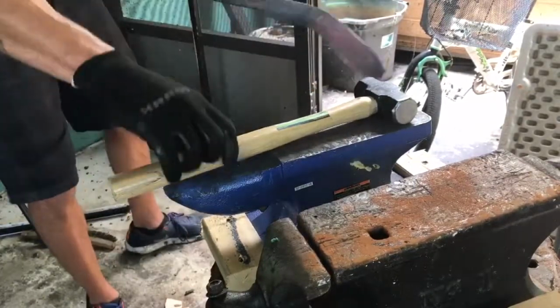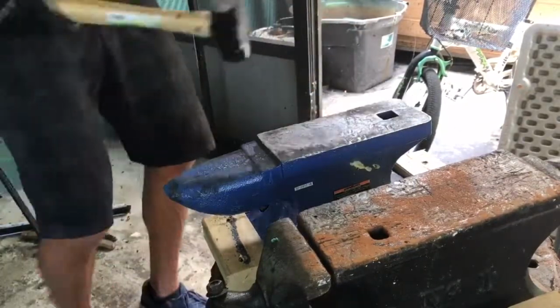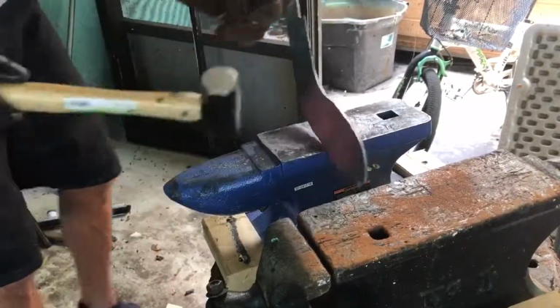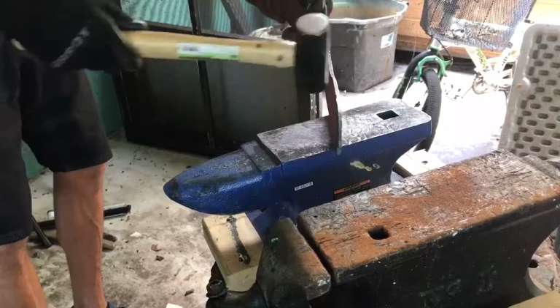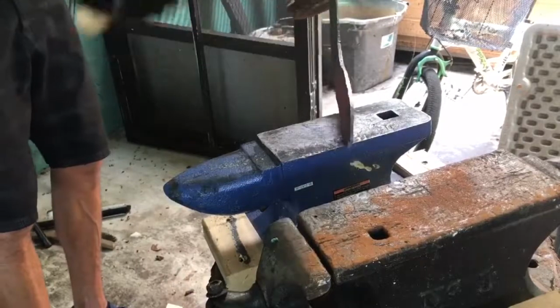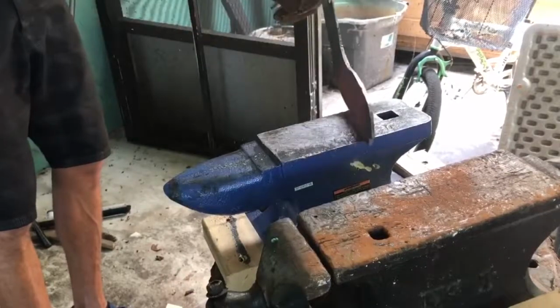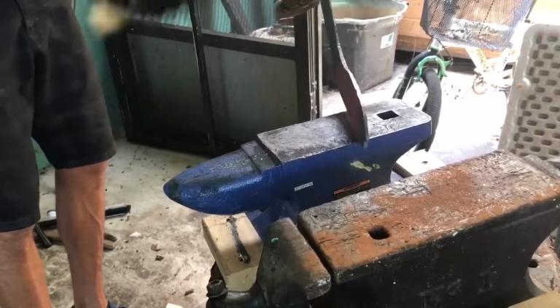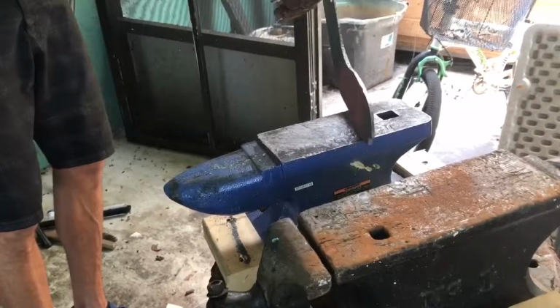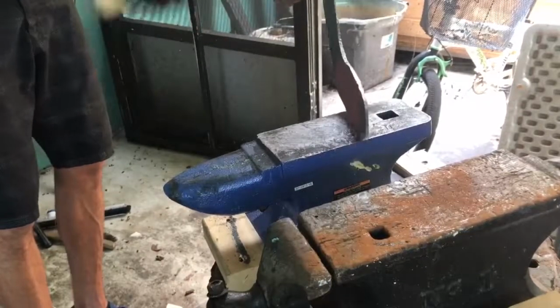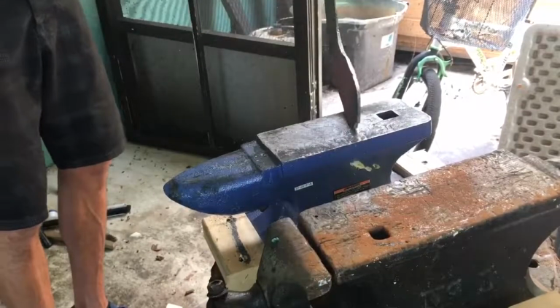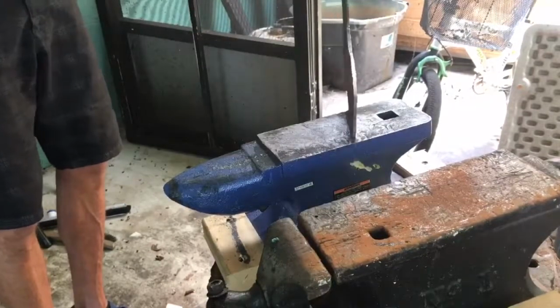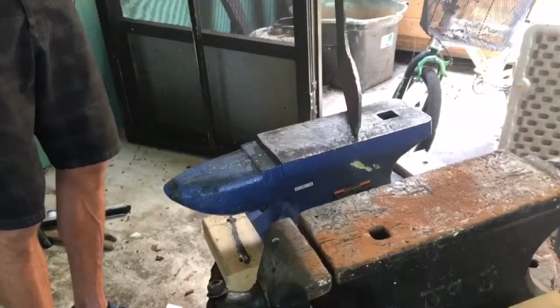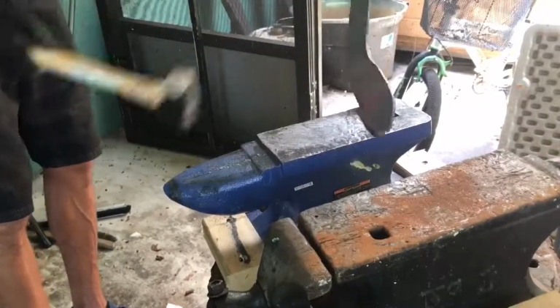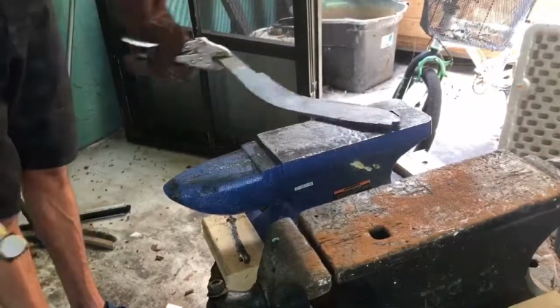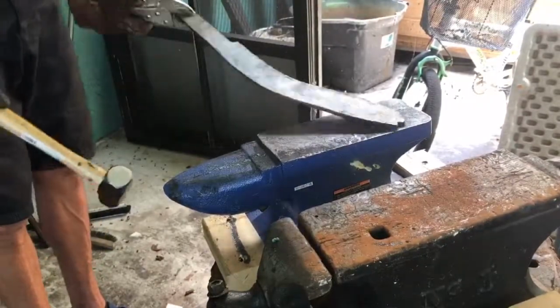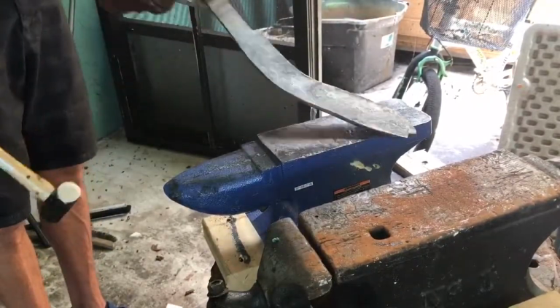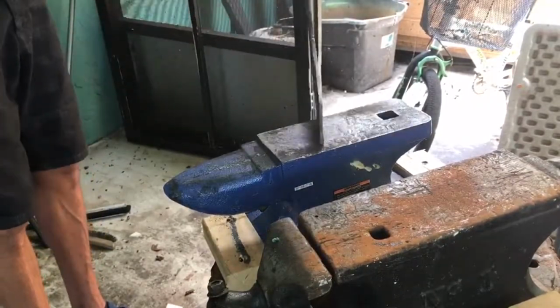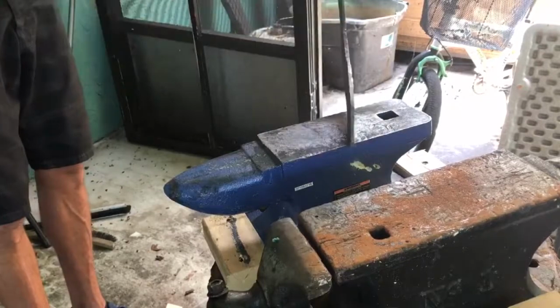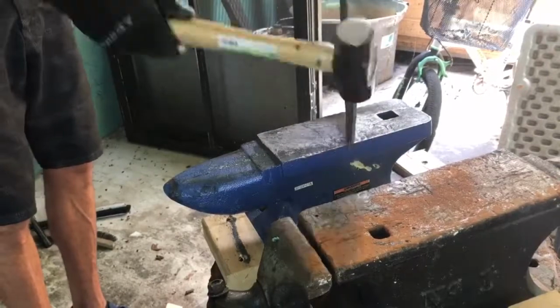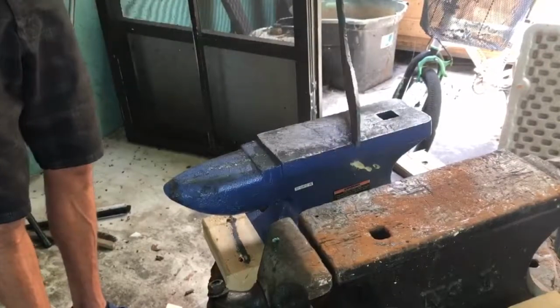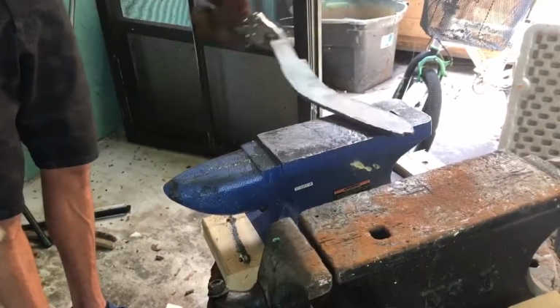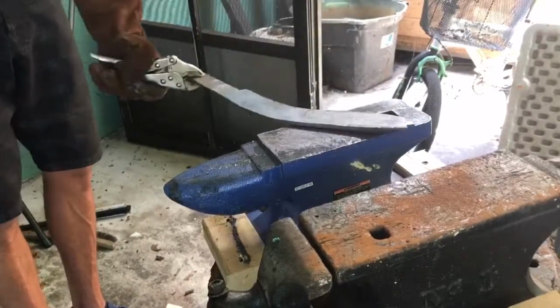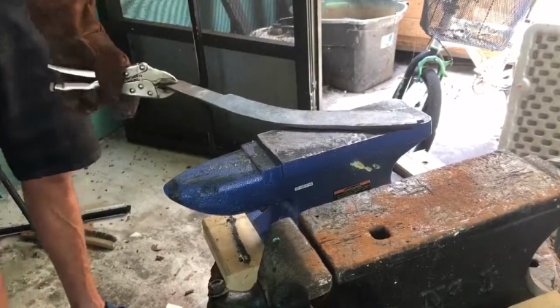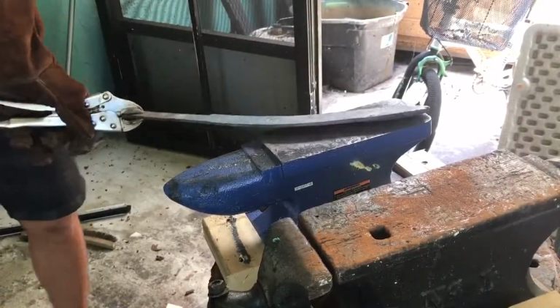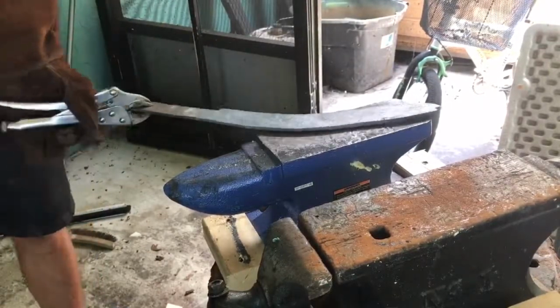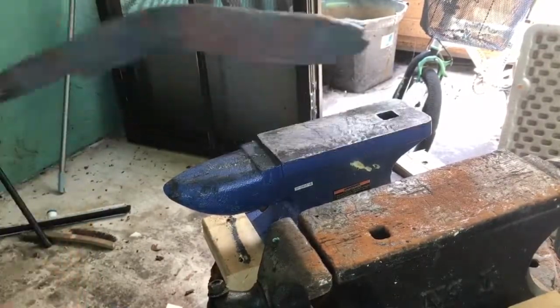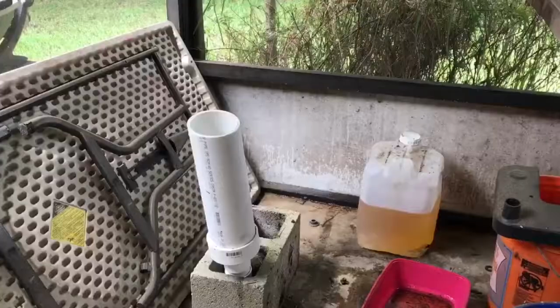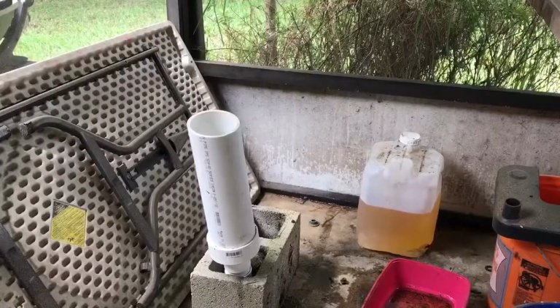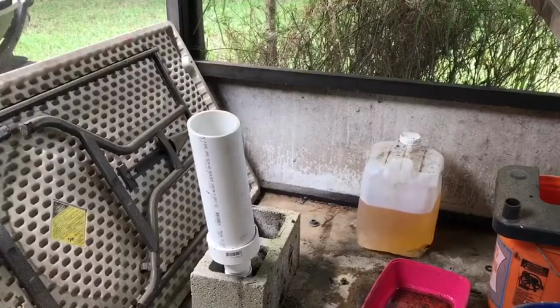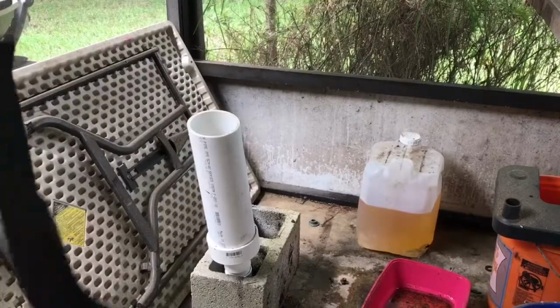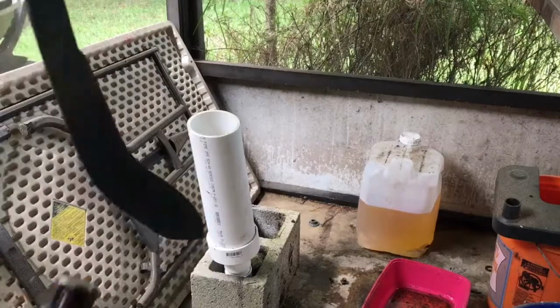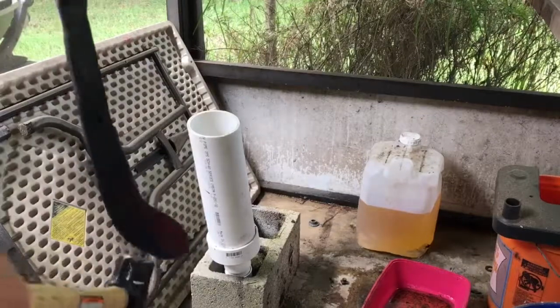You can see I dropped the blade there — my mistake, rookie bladesmith and all. I cut this video a little bit short, otherwise it would have been two hours and 40 minutes long to get to the heat treat. But the heat treat begins now.